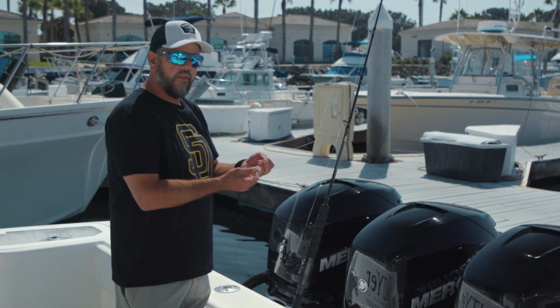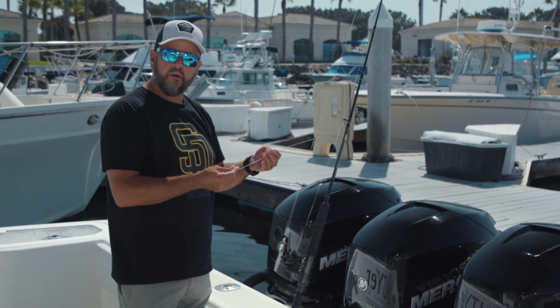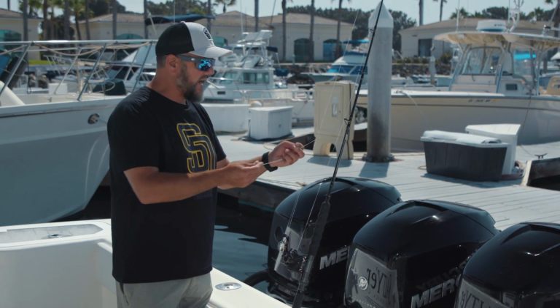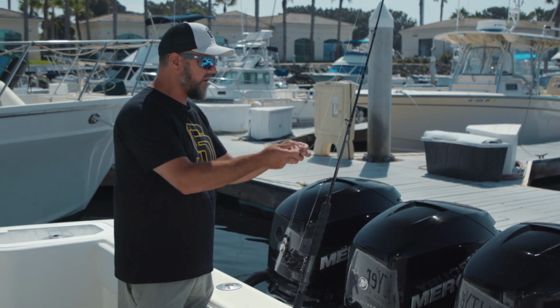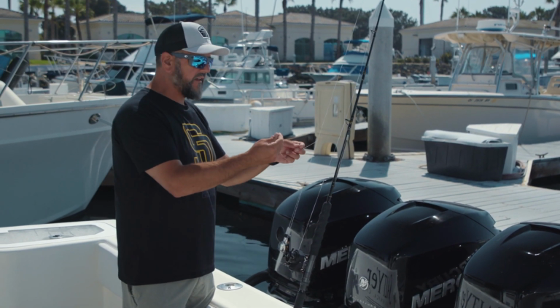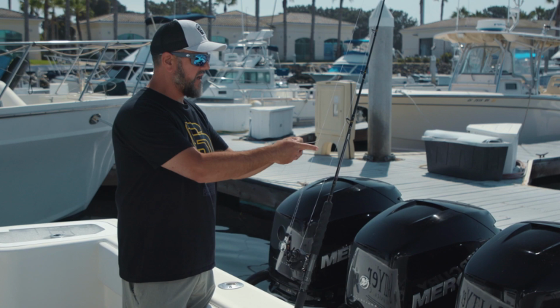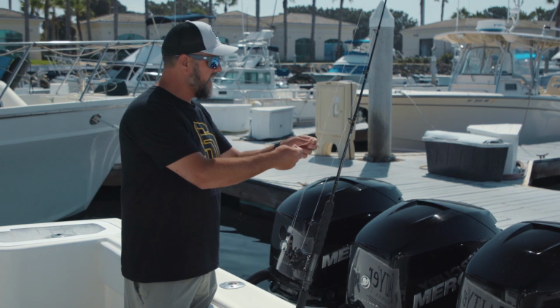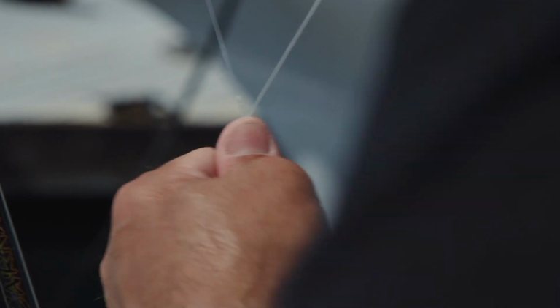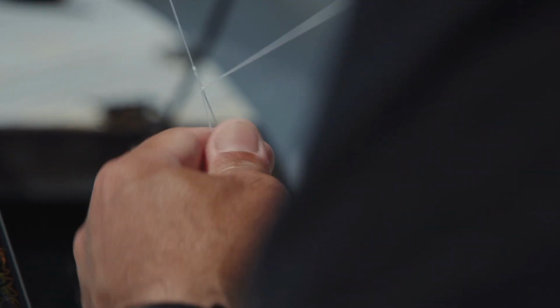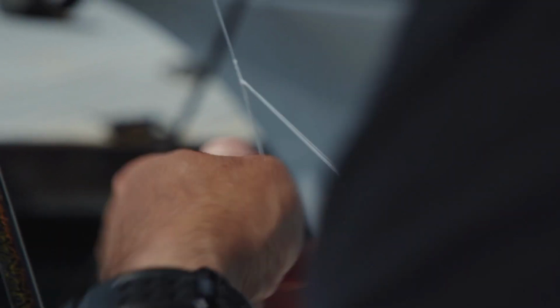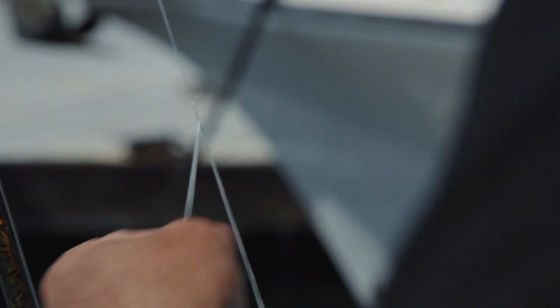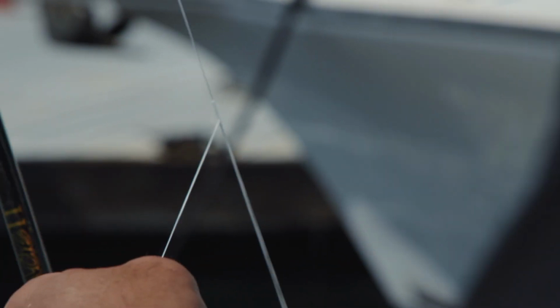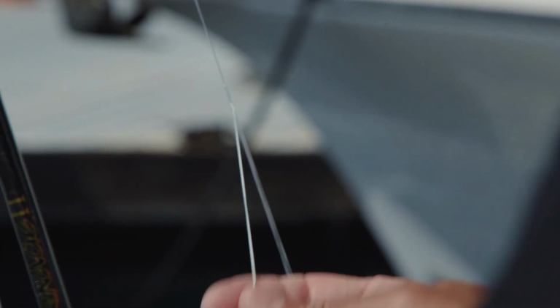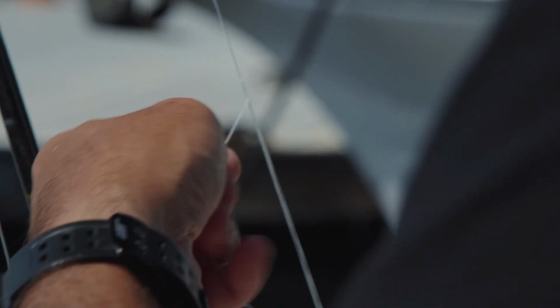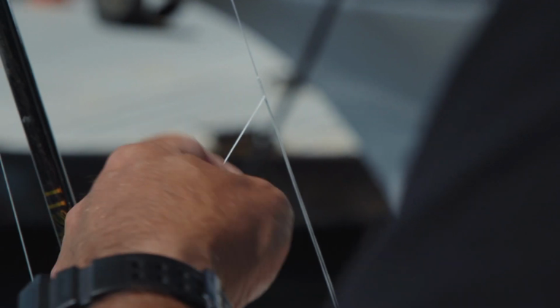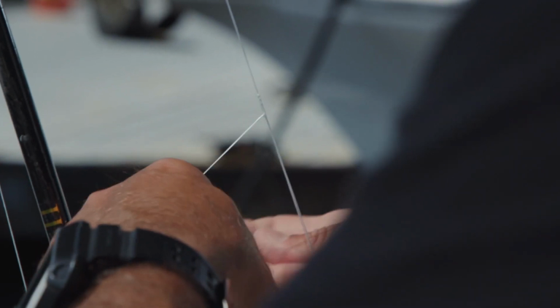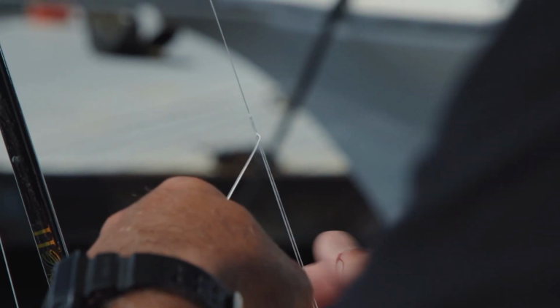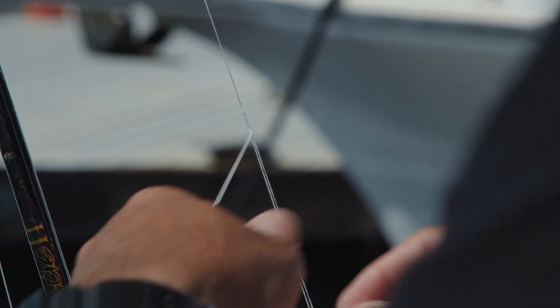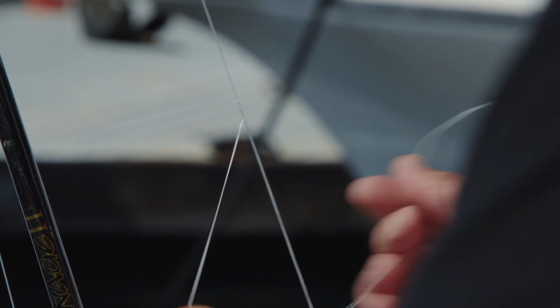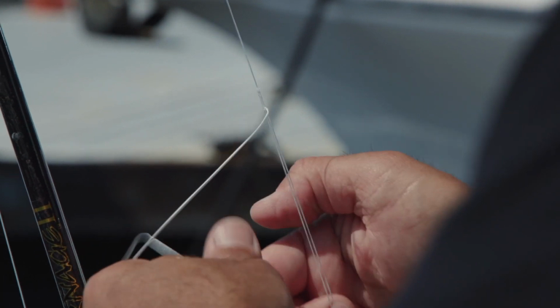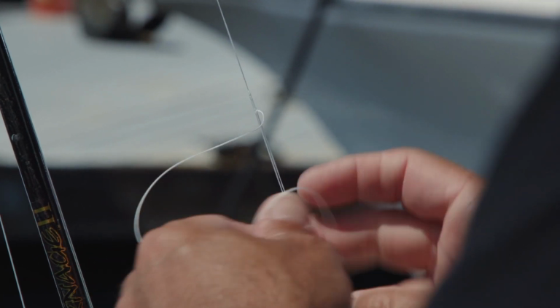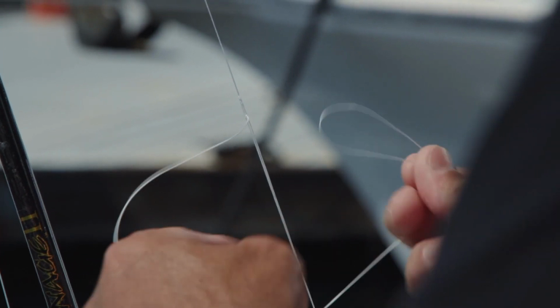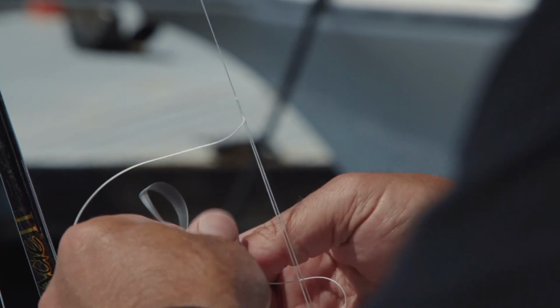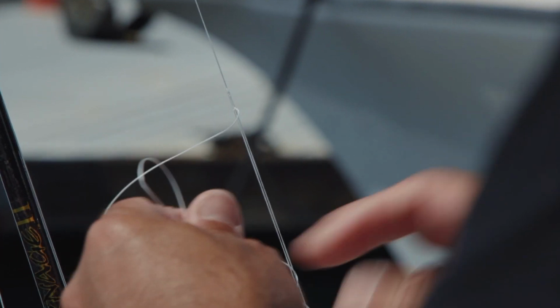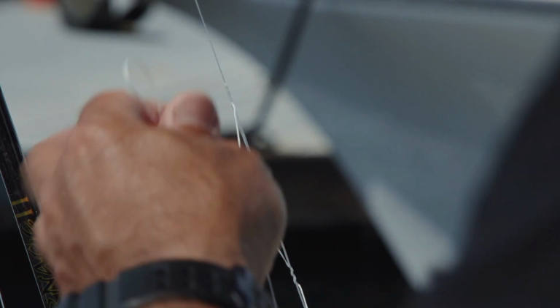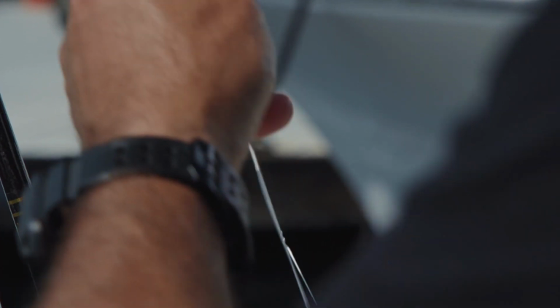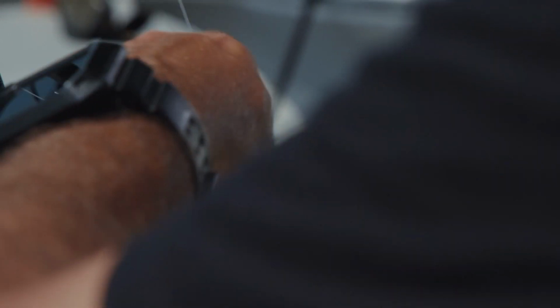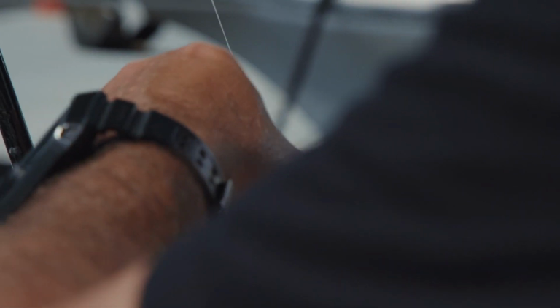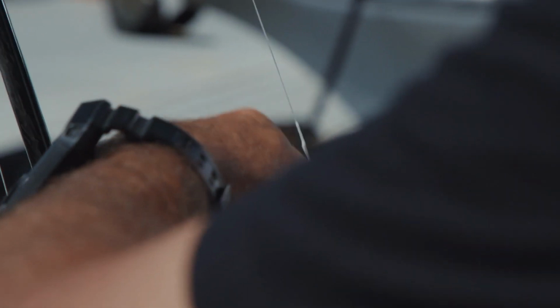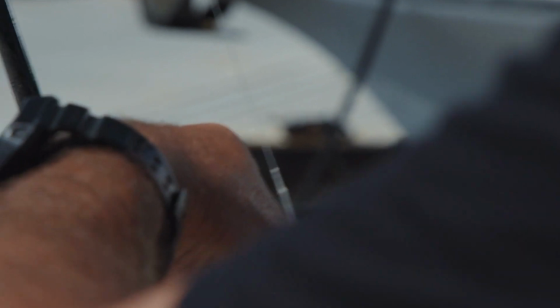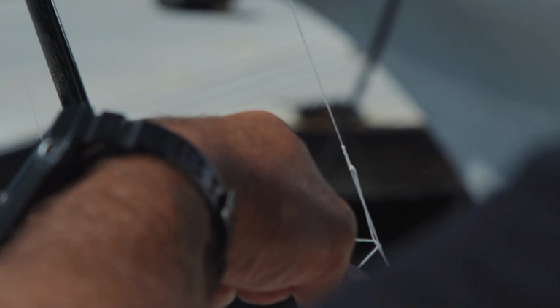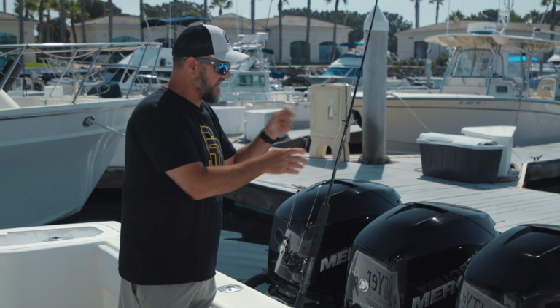Then what we're going to tie is what's called a finishing knot — it's basically just a double hitch. Come through here twice, bring this up, cinch it, make sure it lays down nice, and pull it tight.